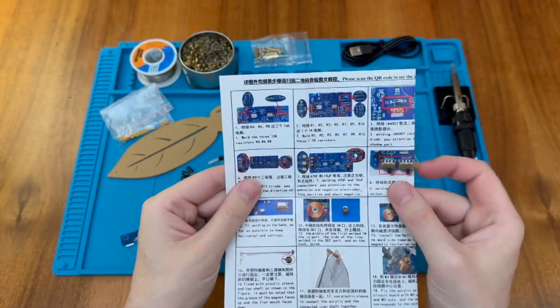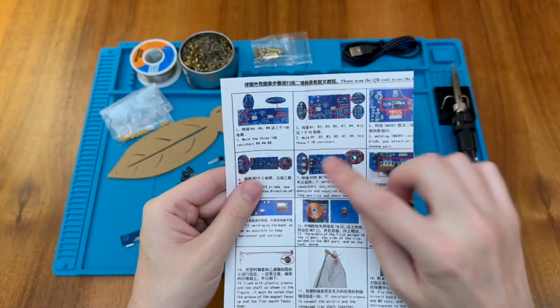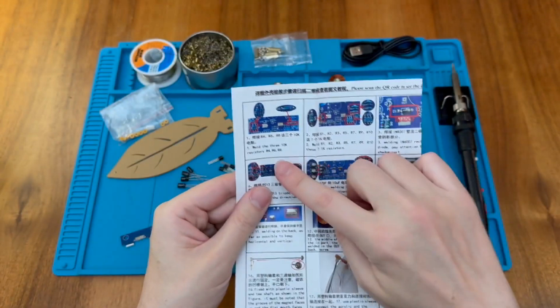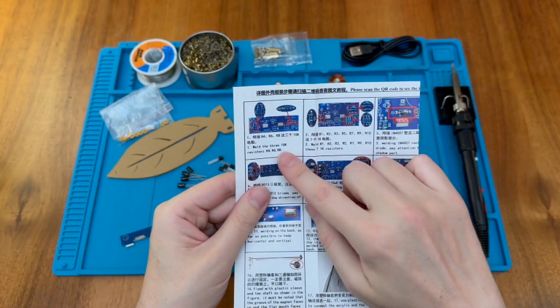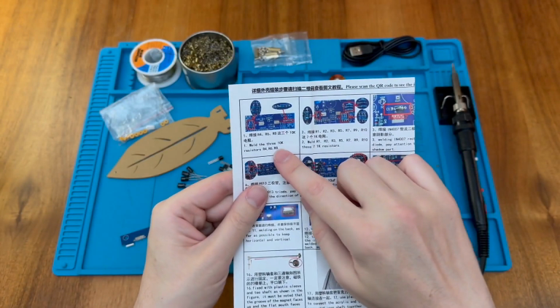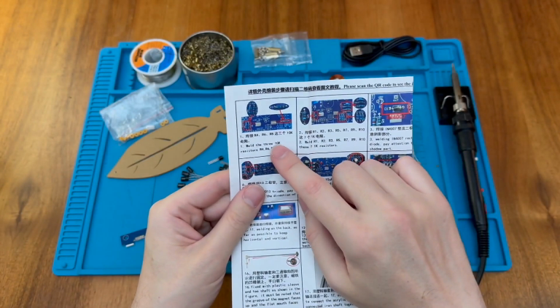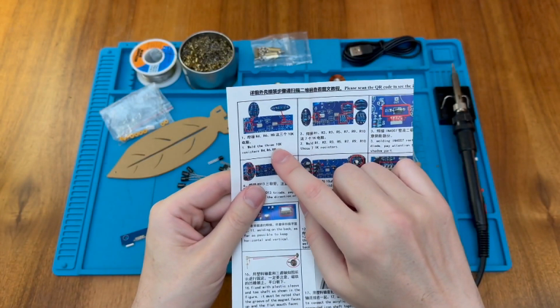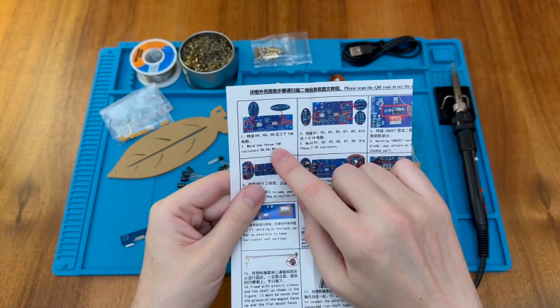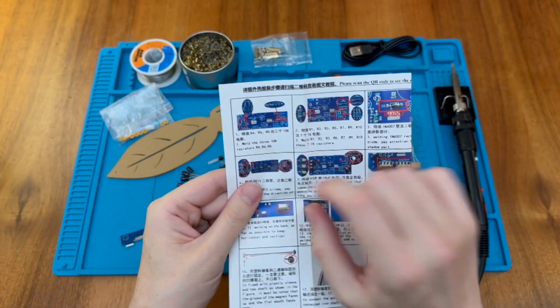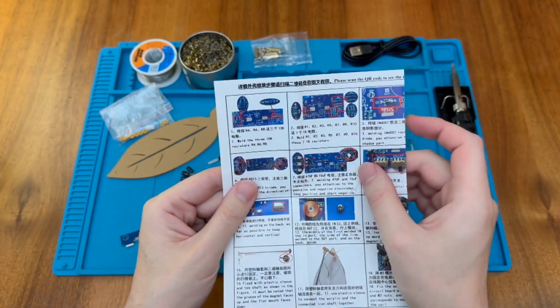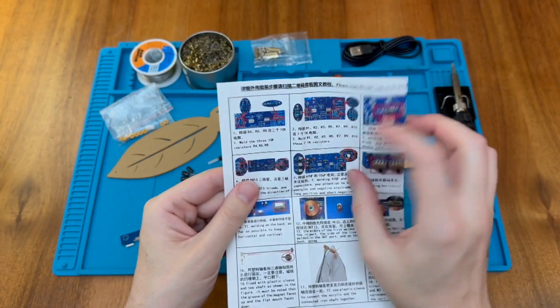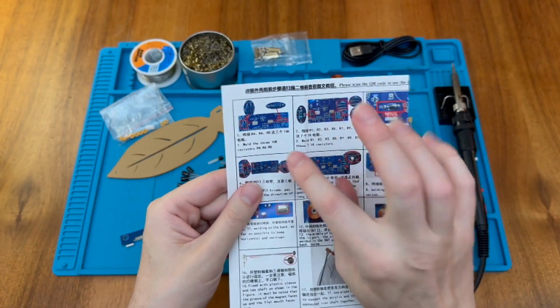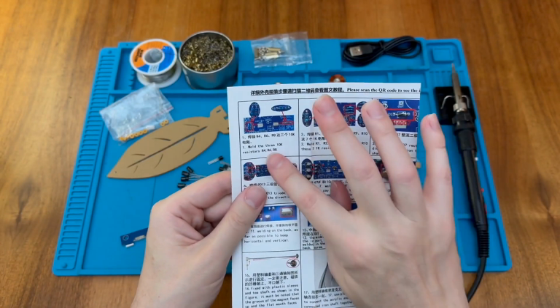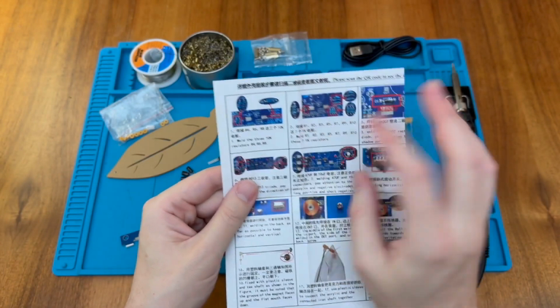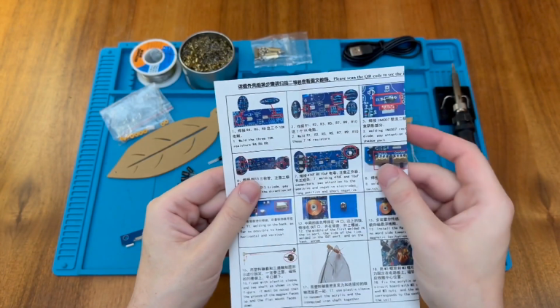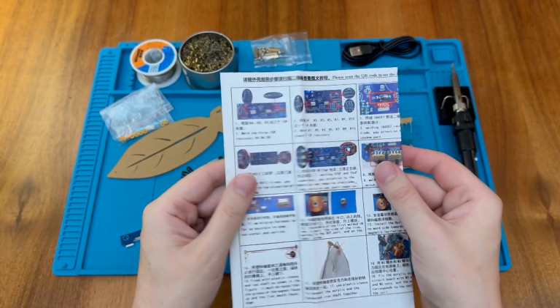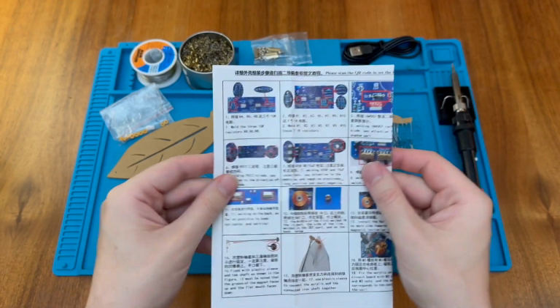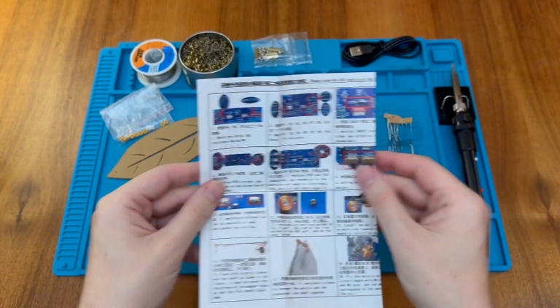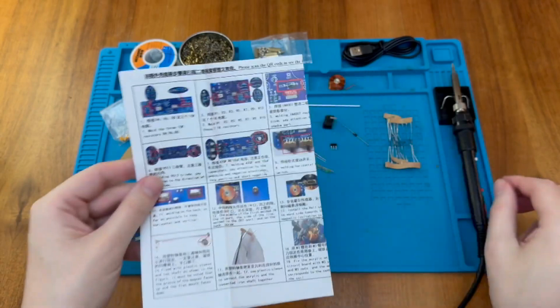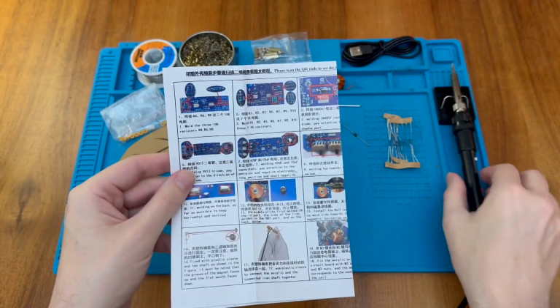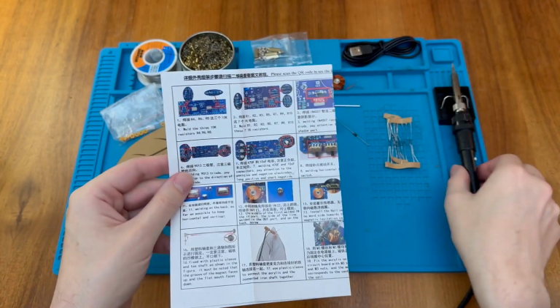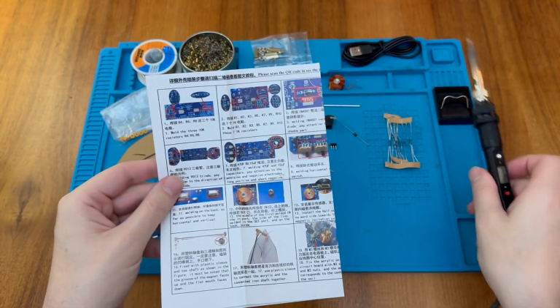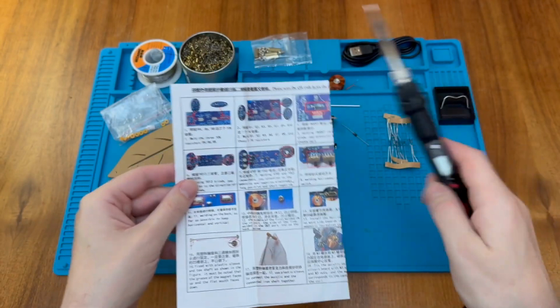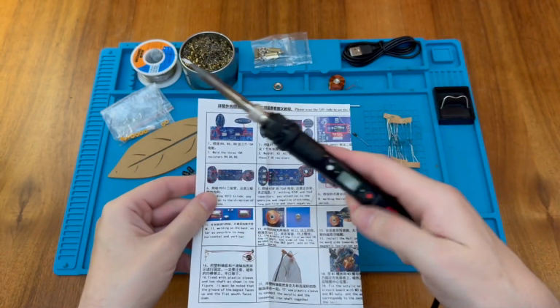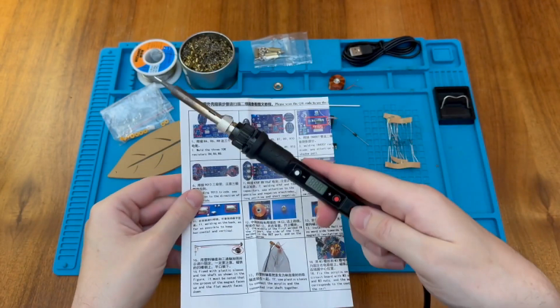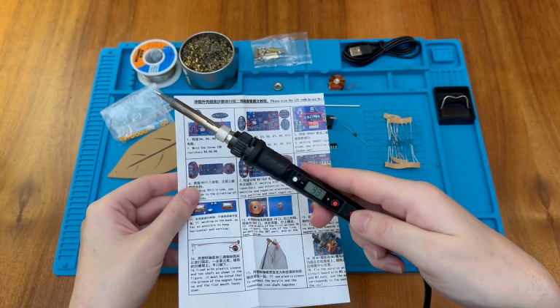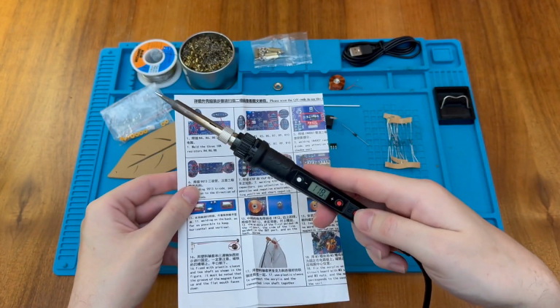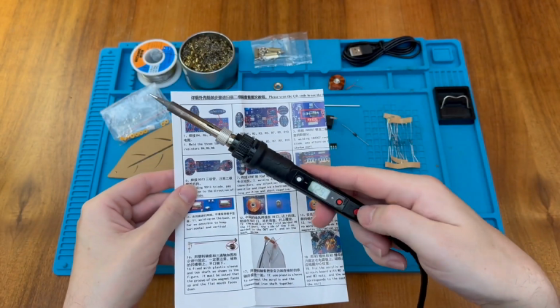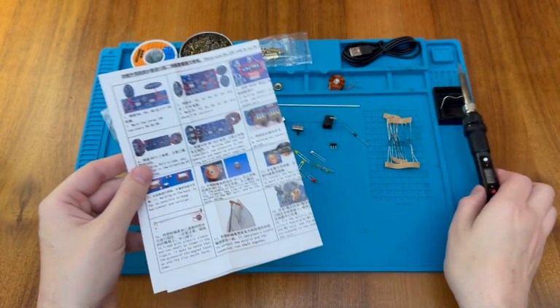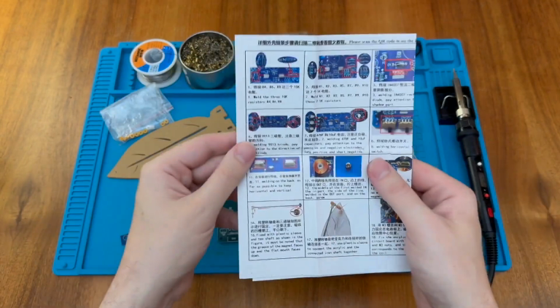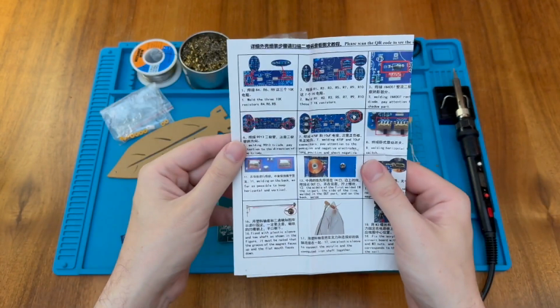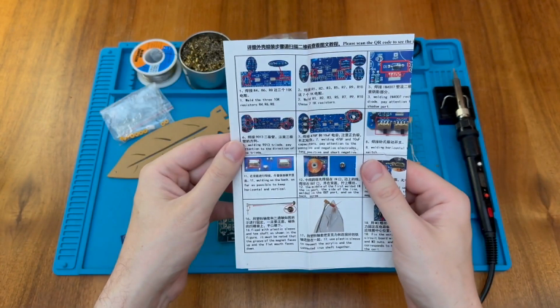Following the instructions, the first step says we should put in the three 10K resistors at R4, R6 and R8. So let's turn on the soldering iron and get started.